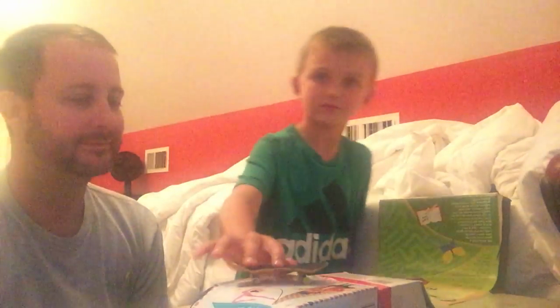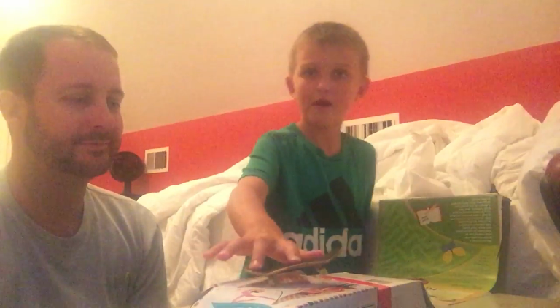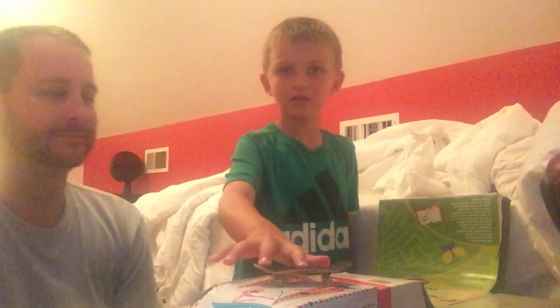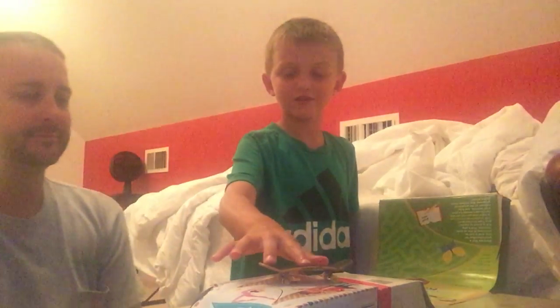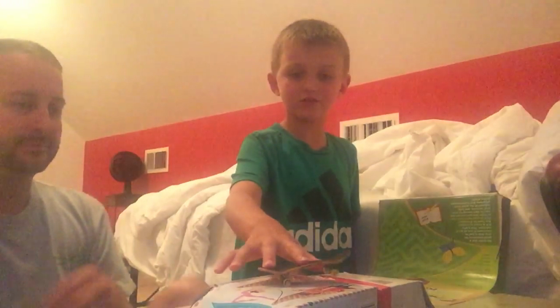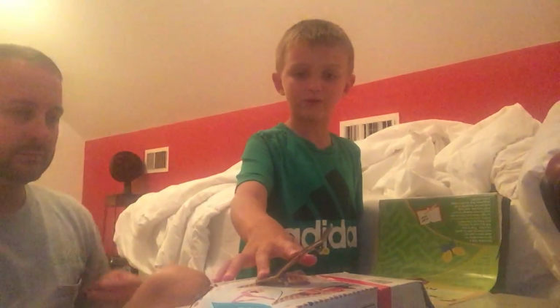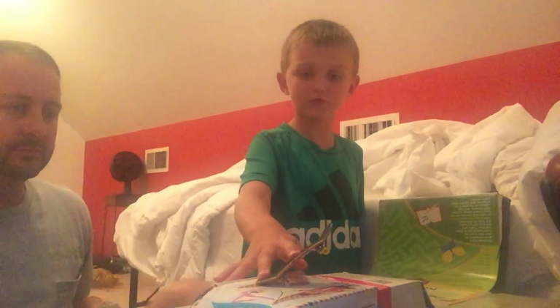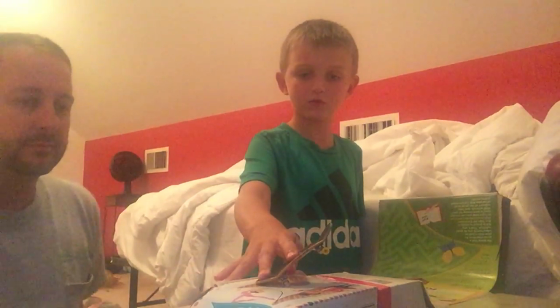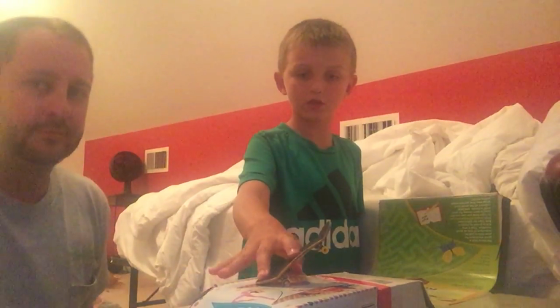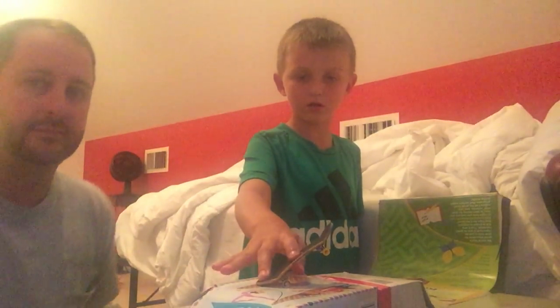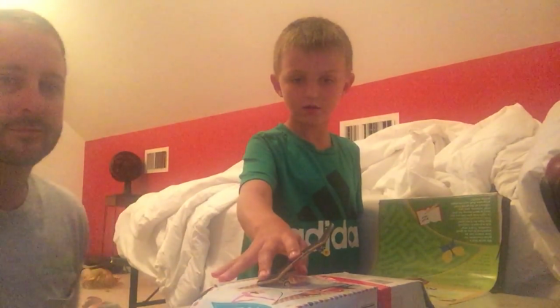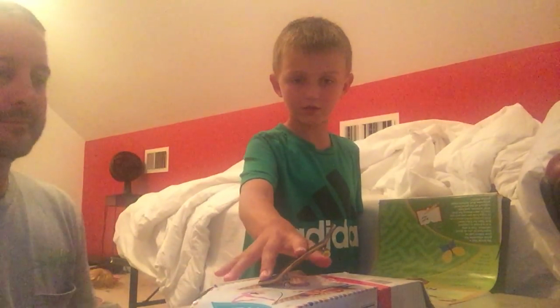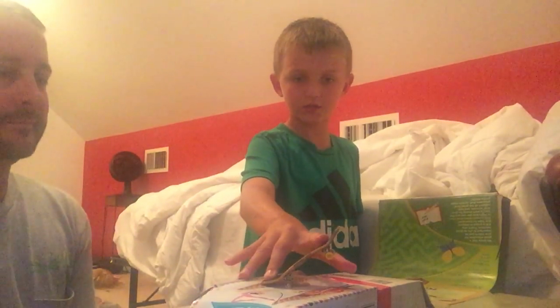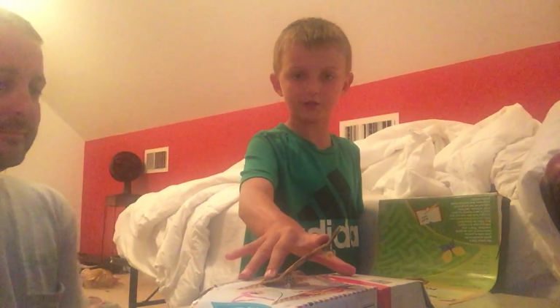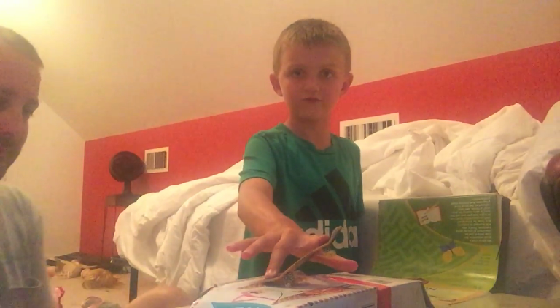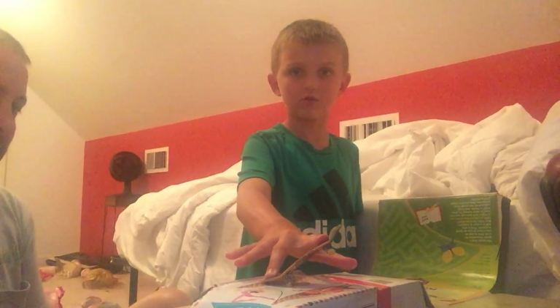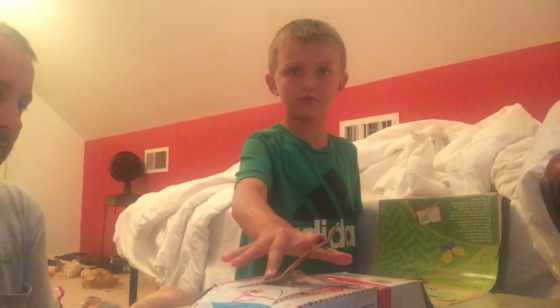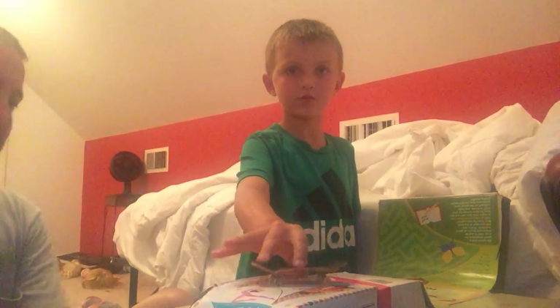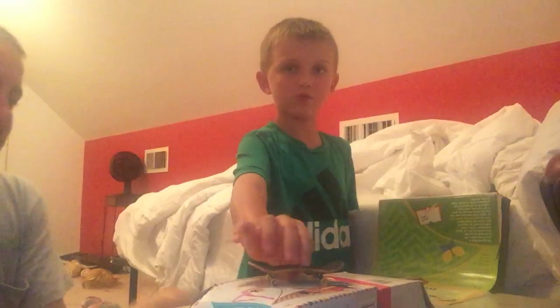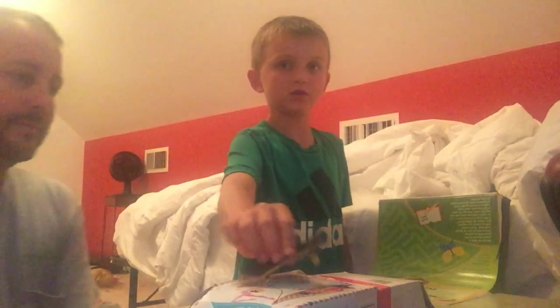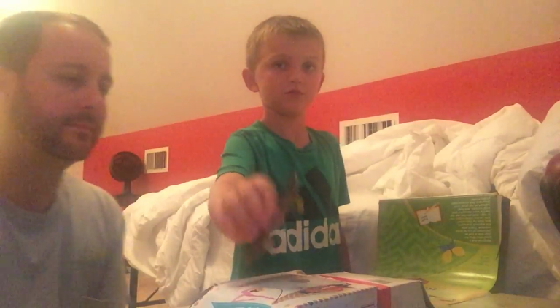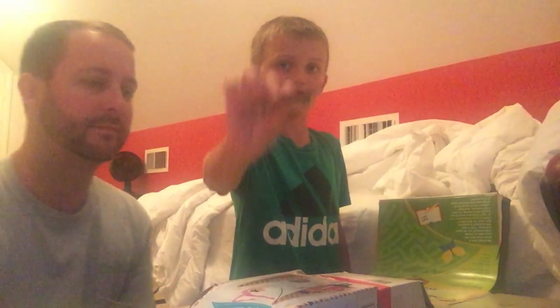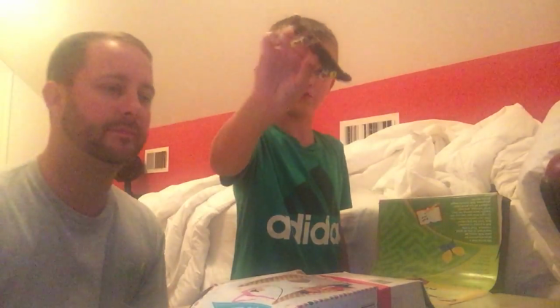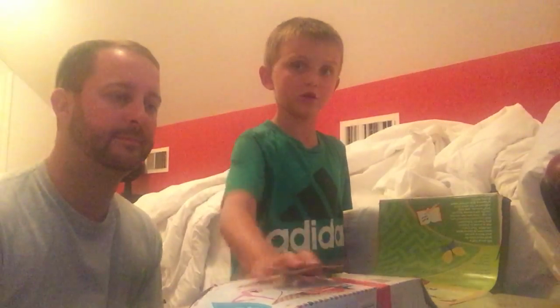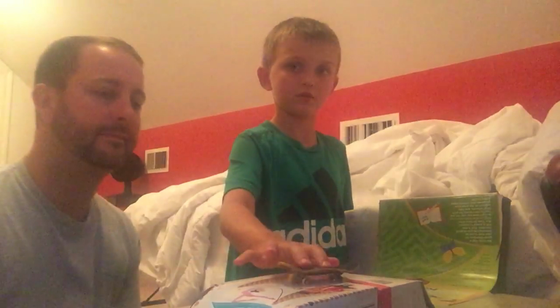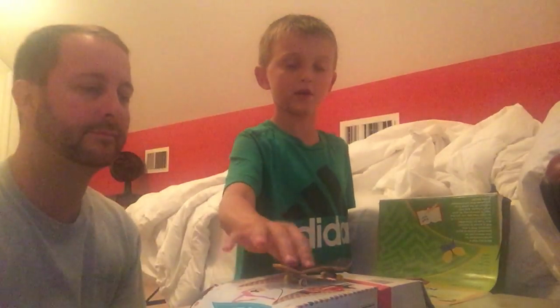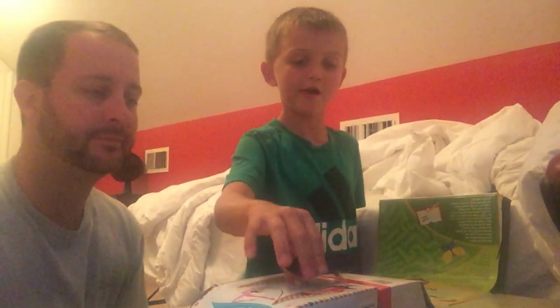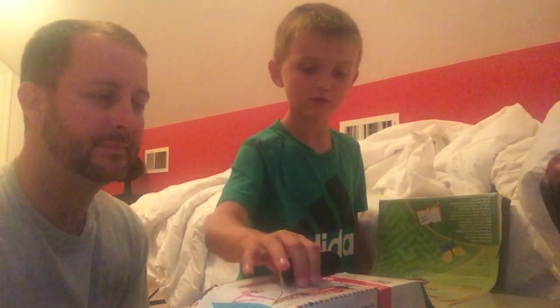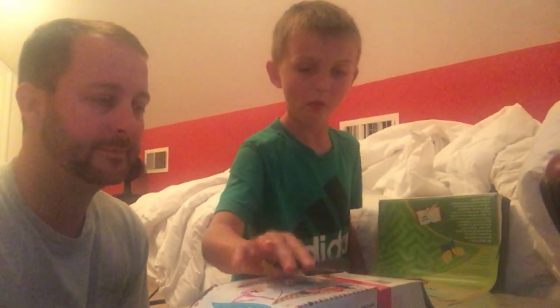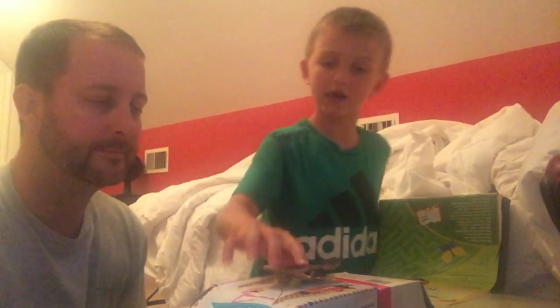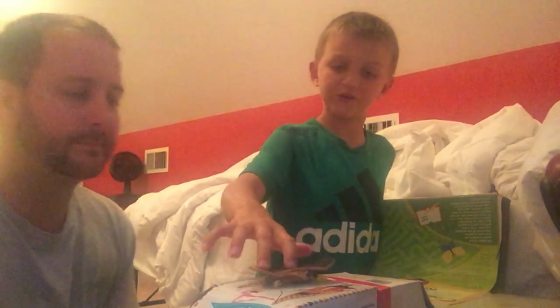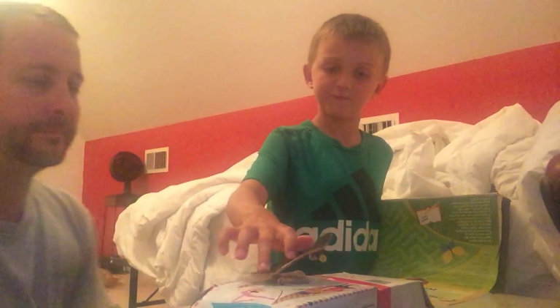Okay, first you pop your board really hard and slide your finger up, and that just makes your board go like that. I can't do it.